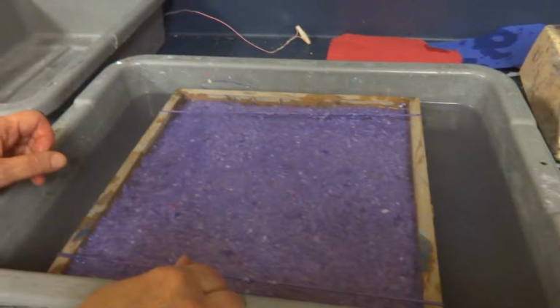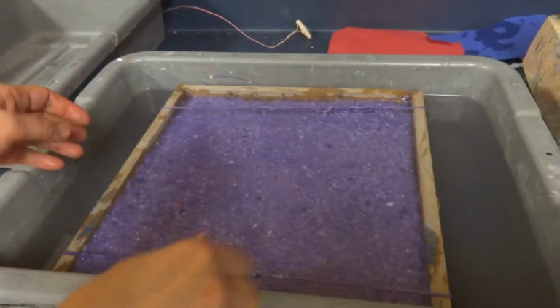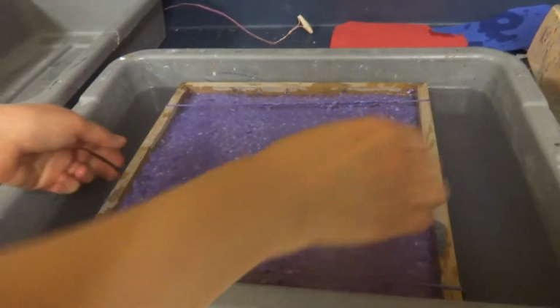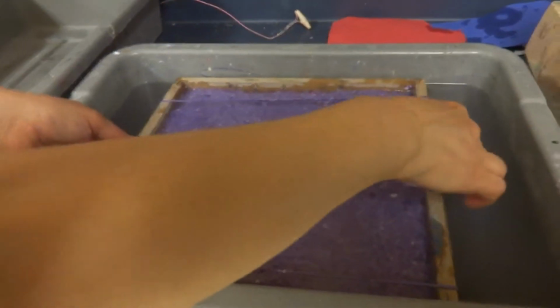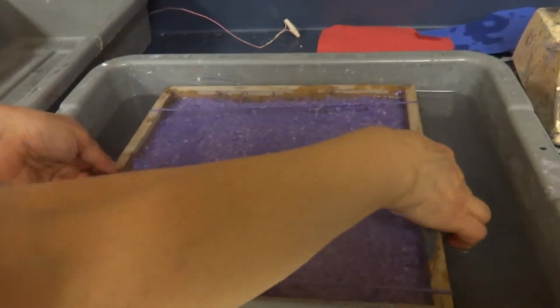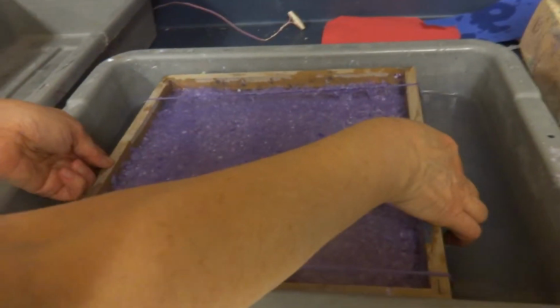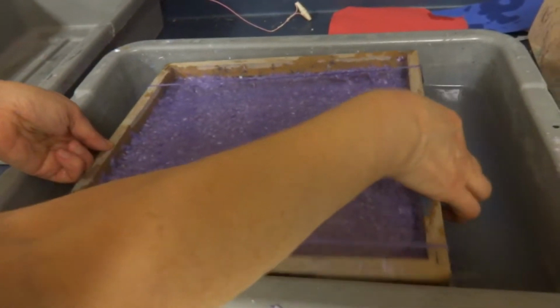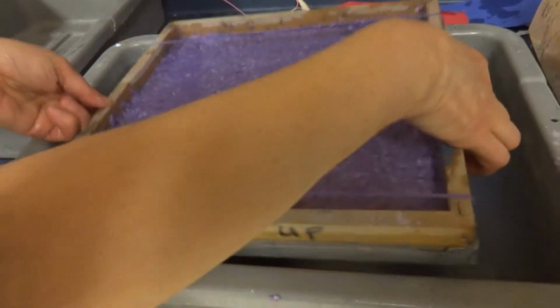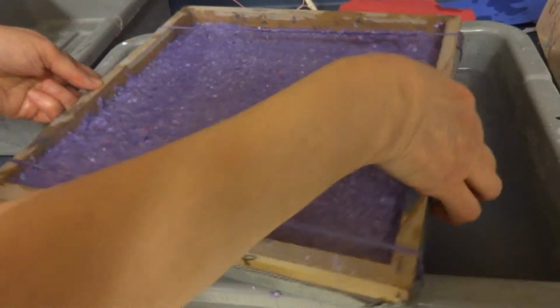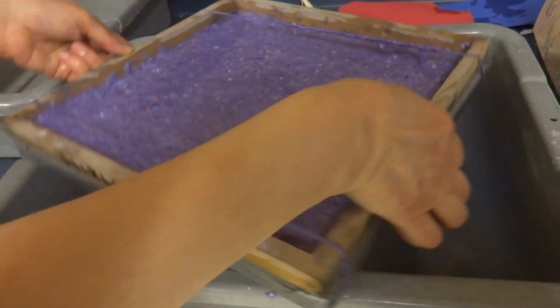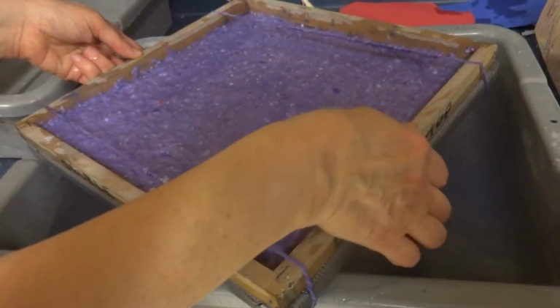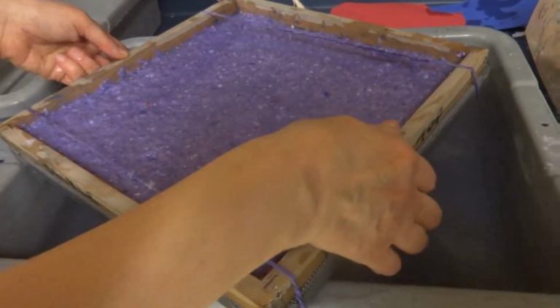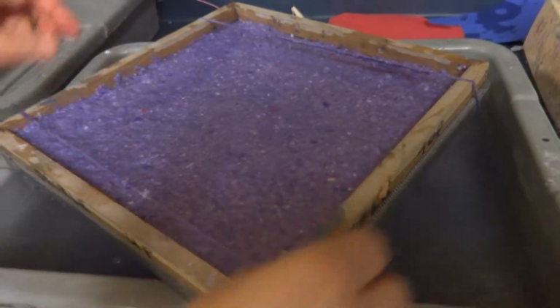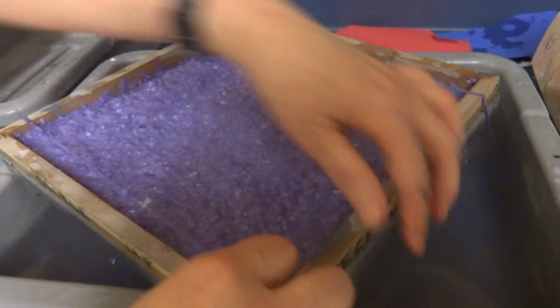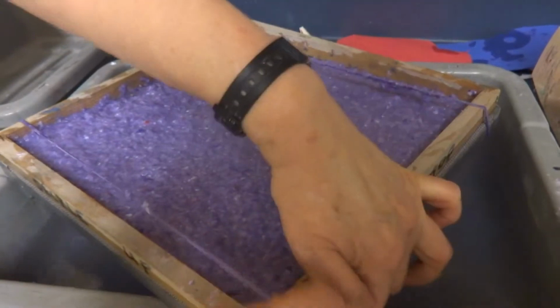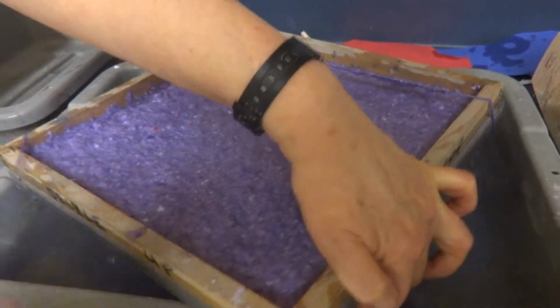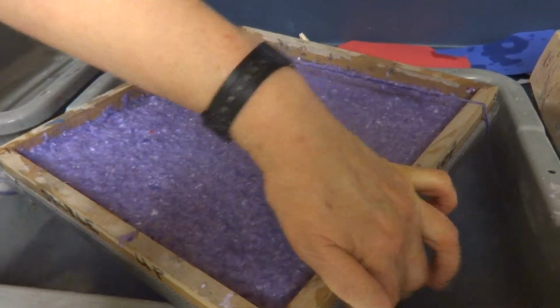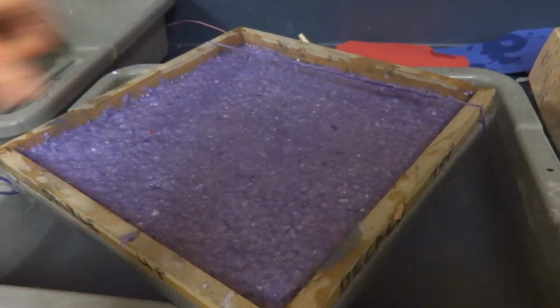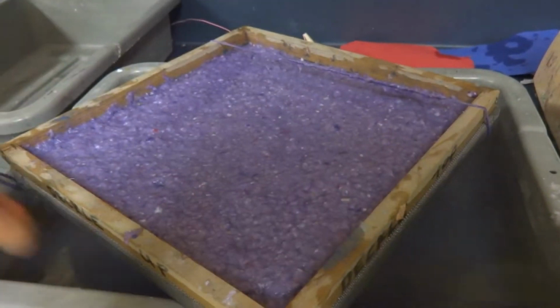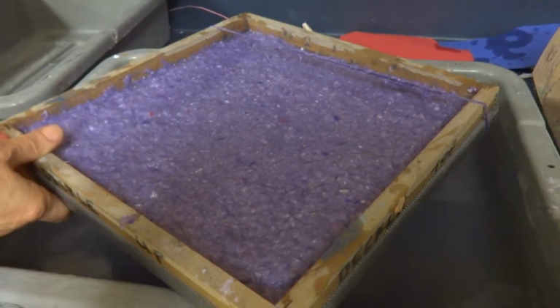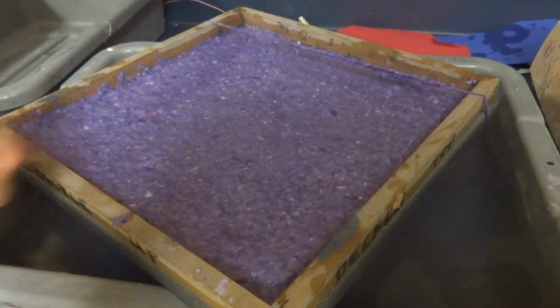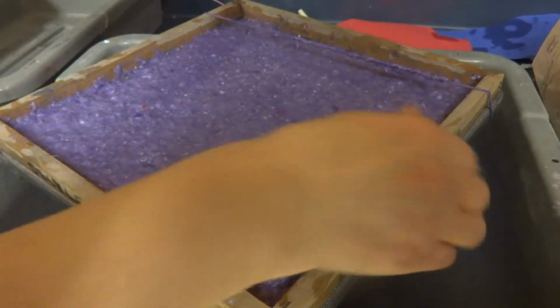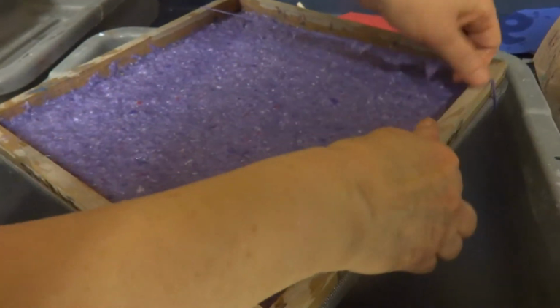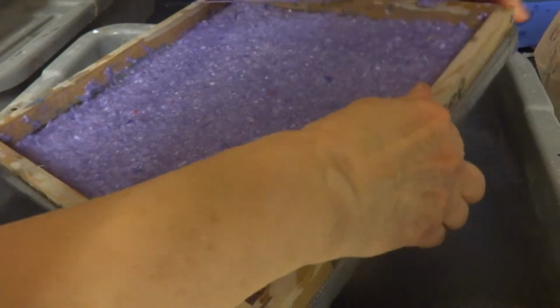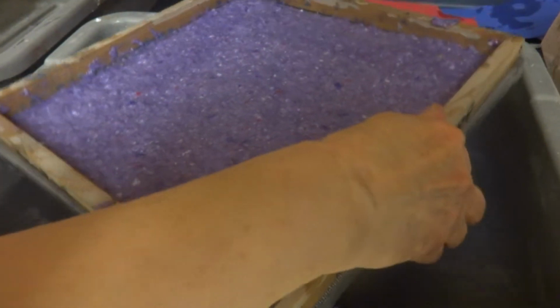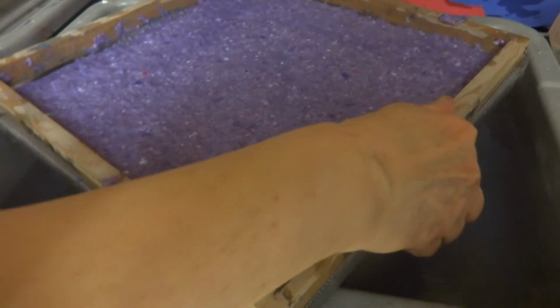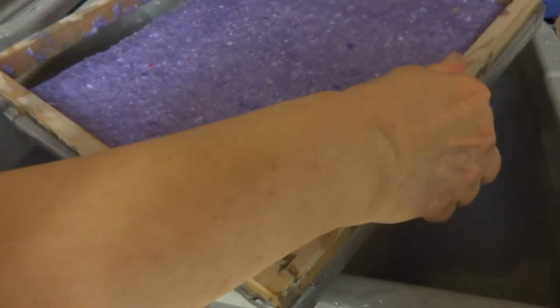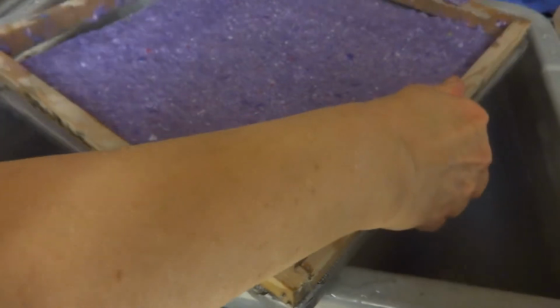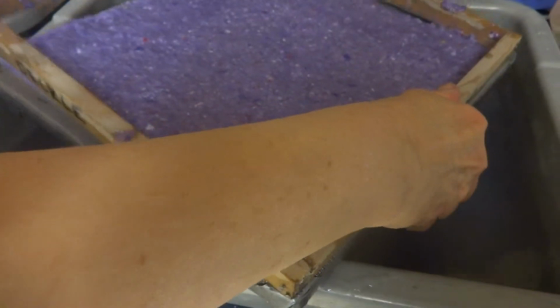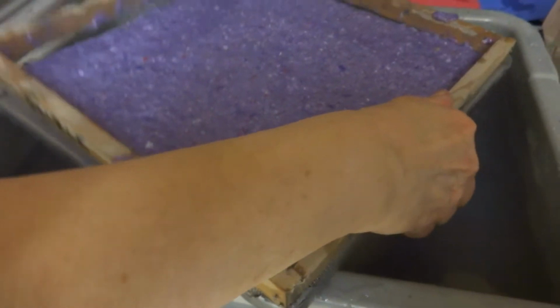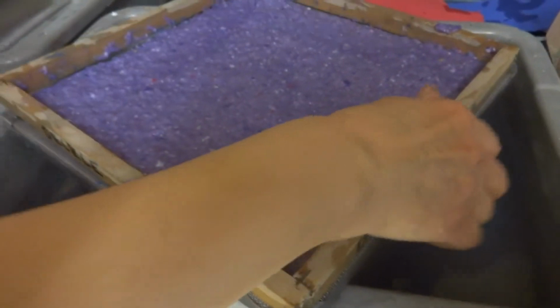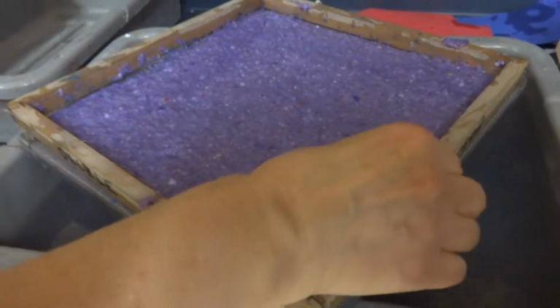Okay, we're going to let this dry out just a little bit. Take off the rubber band, then I'm going to put it someplace where I won't lose it. Take off the deckle.